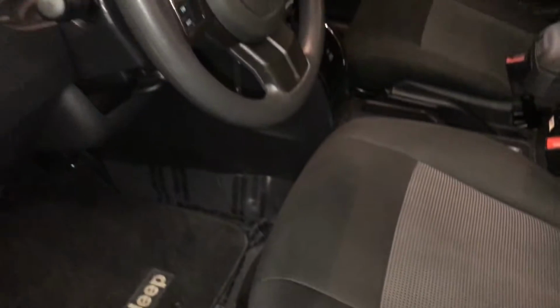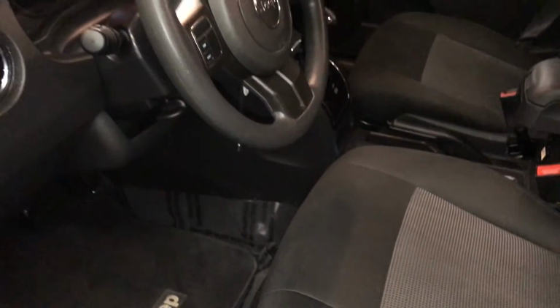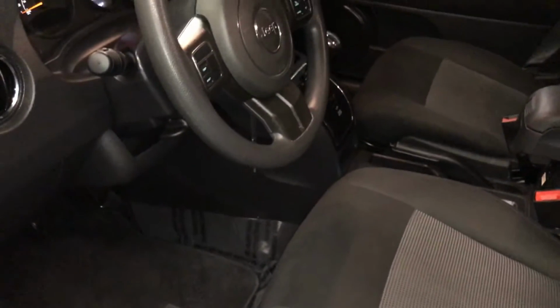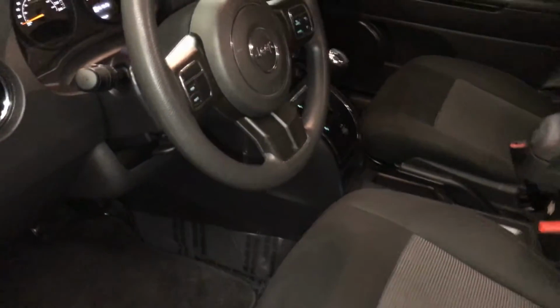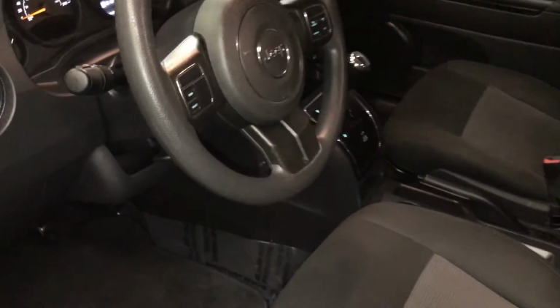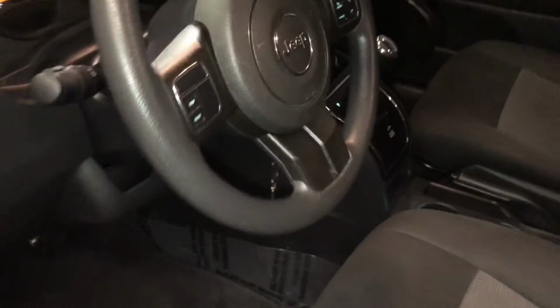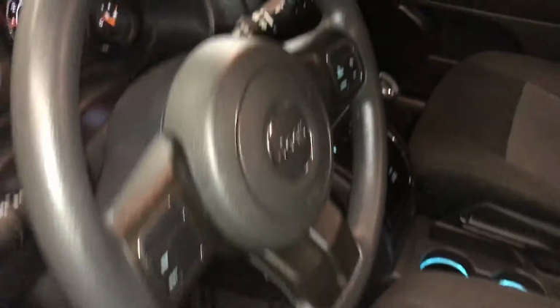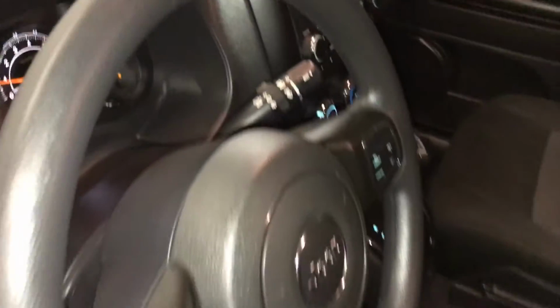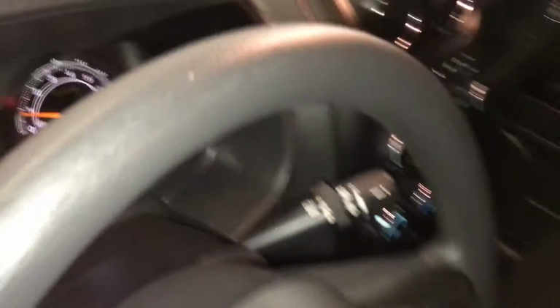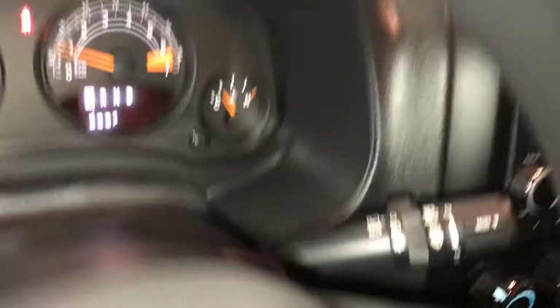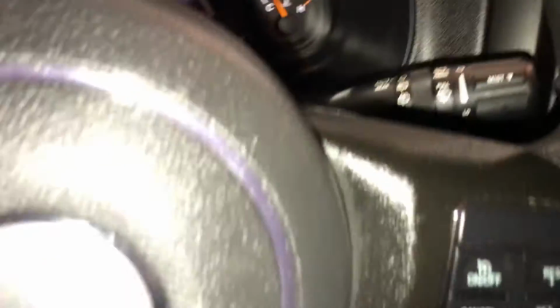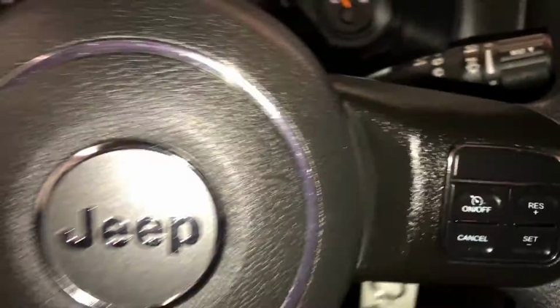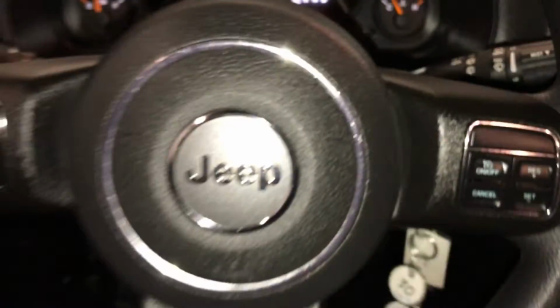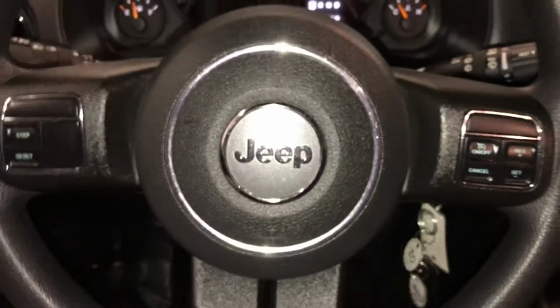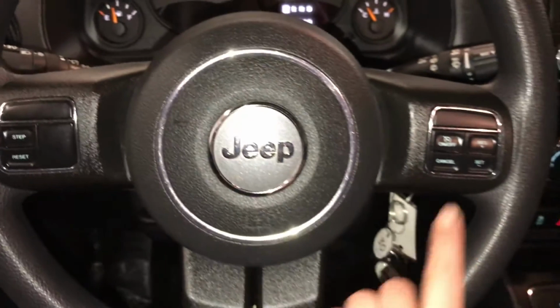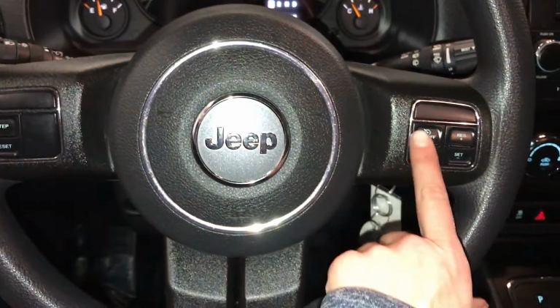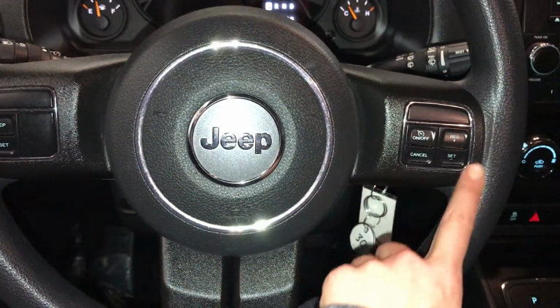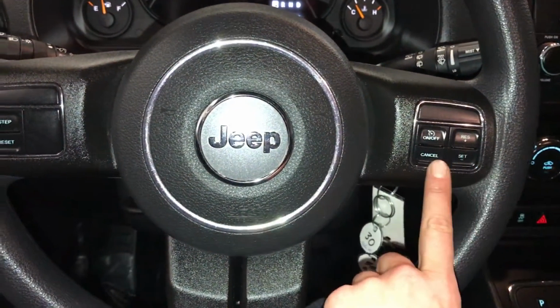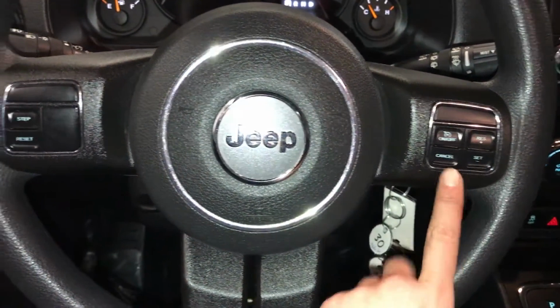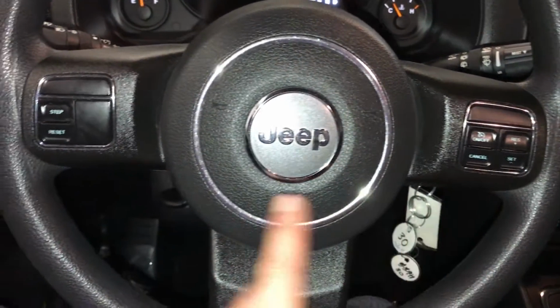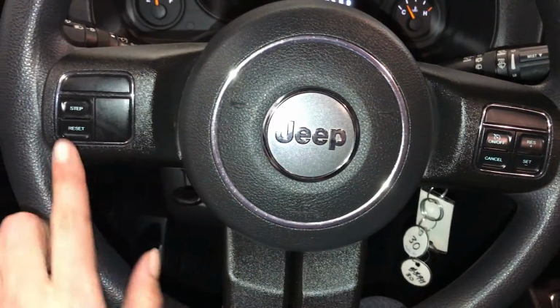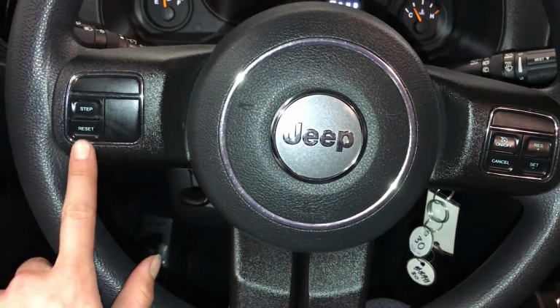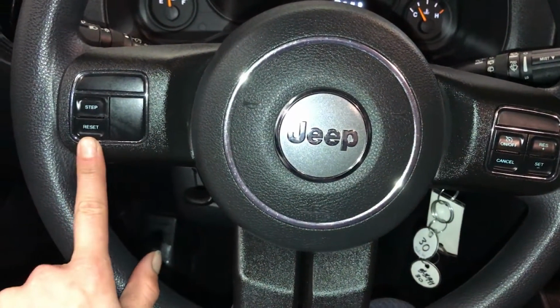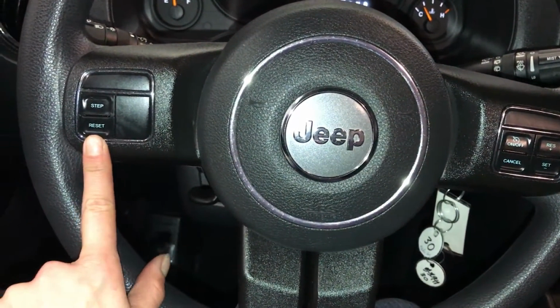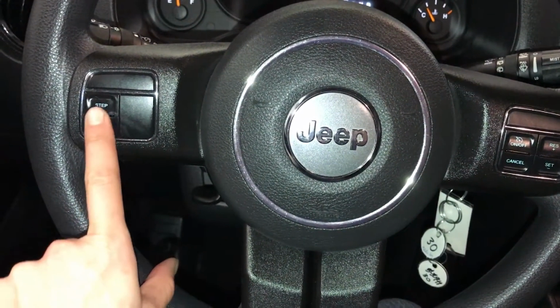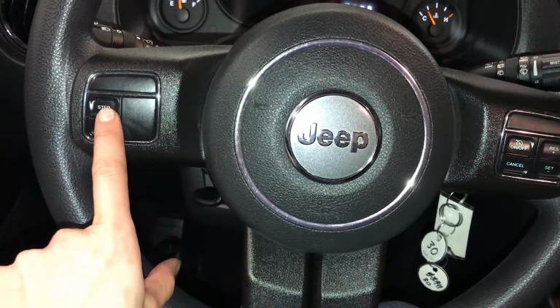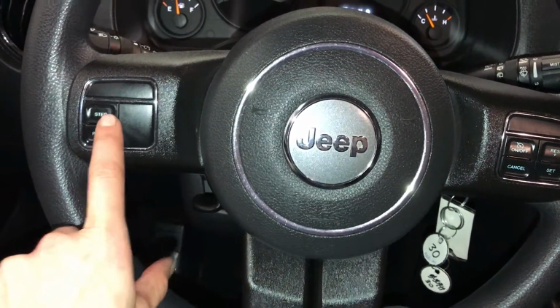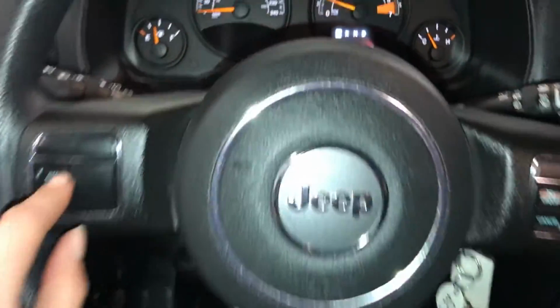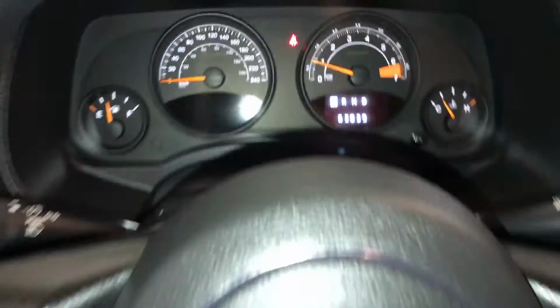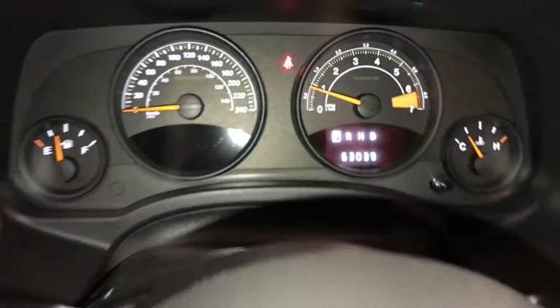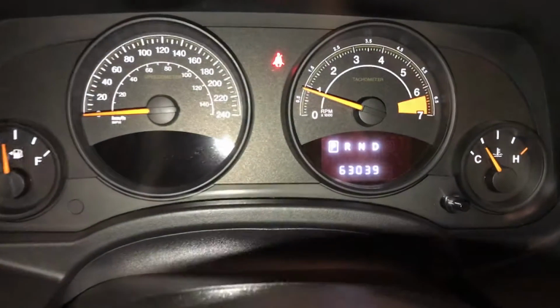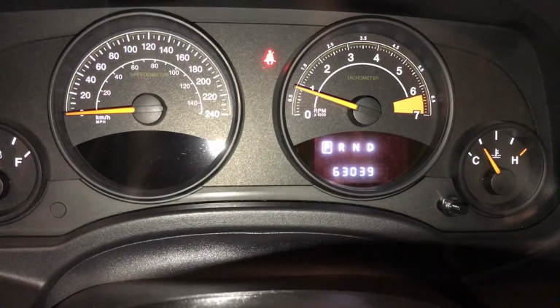Tilt steering wheel. Cruise control. Odometer trip reset. This button right here controls information on the dash.